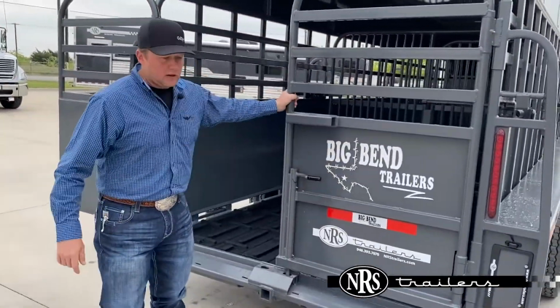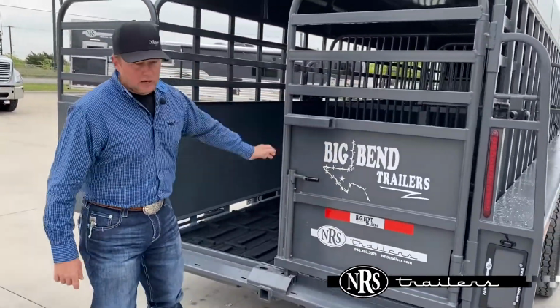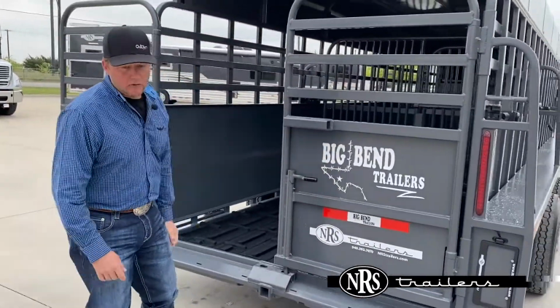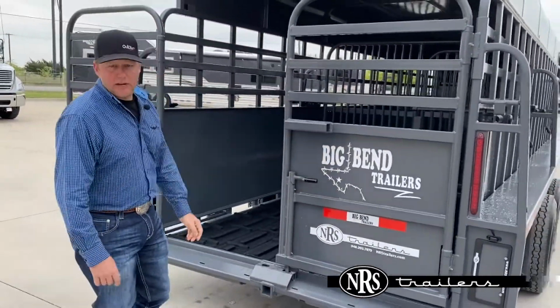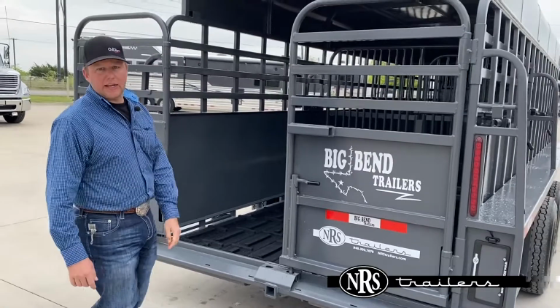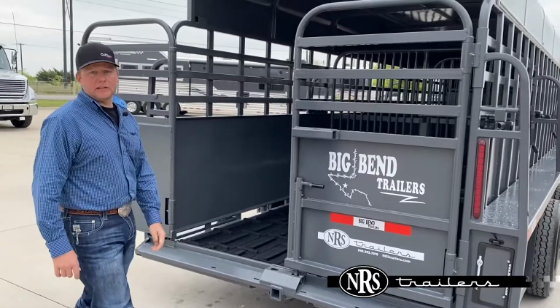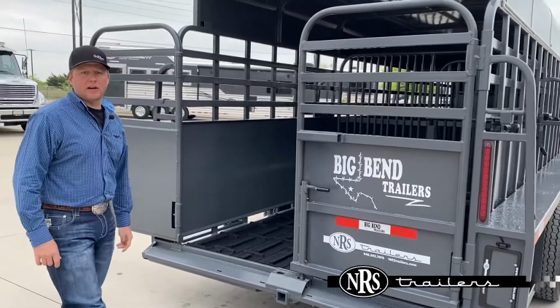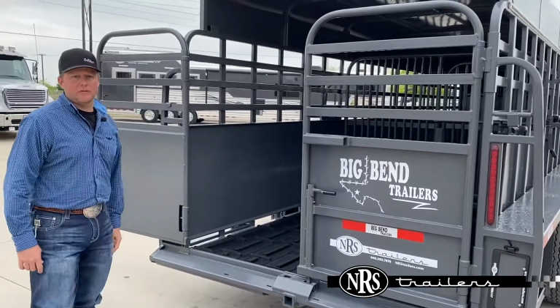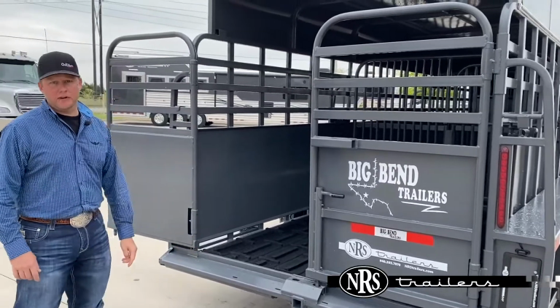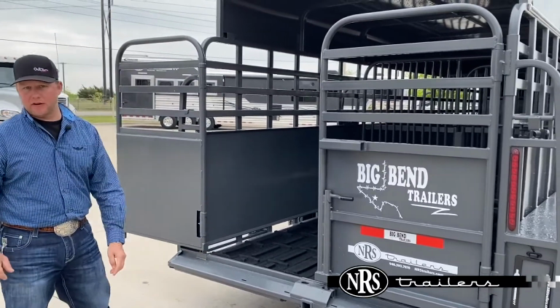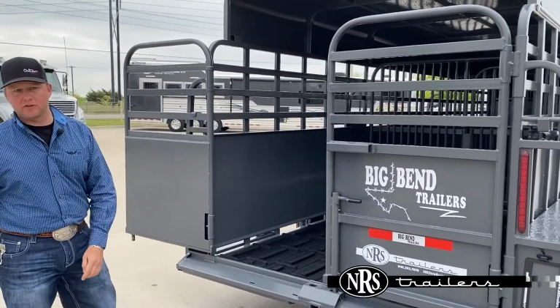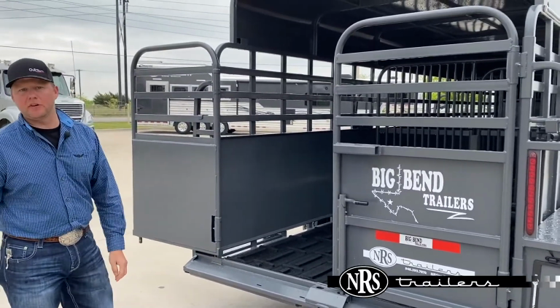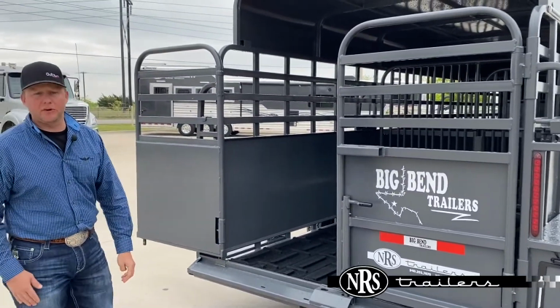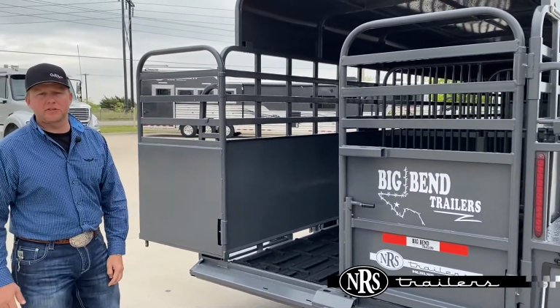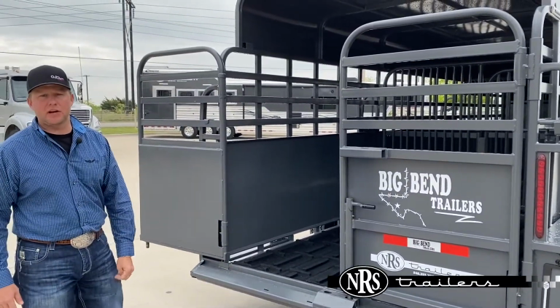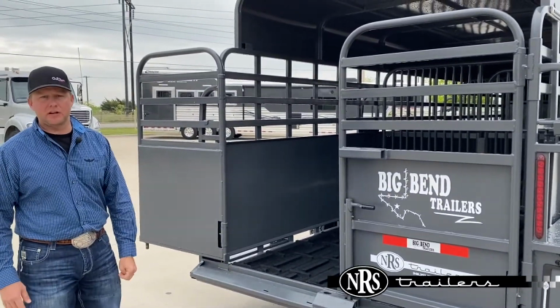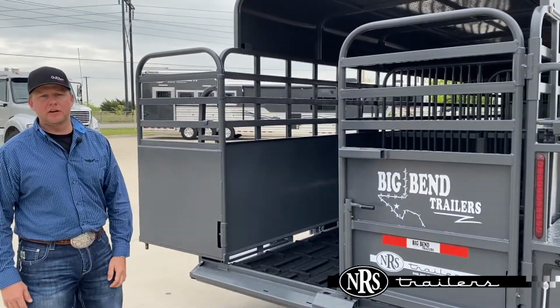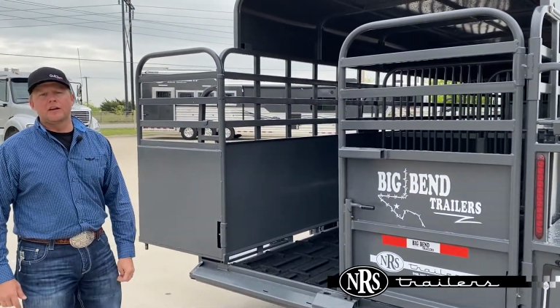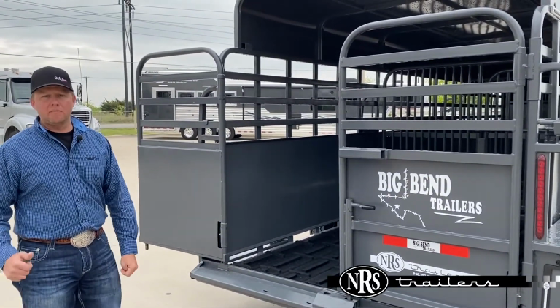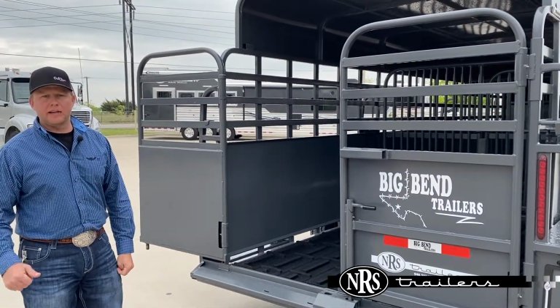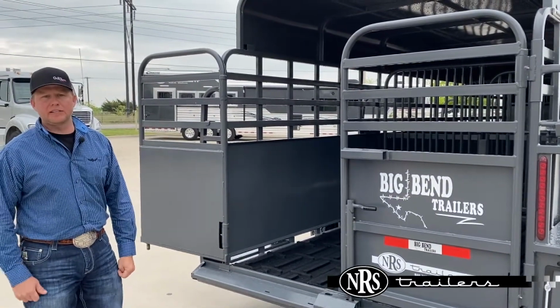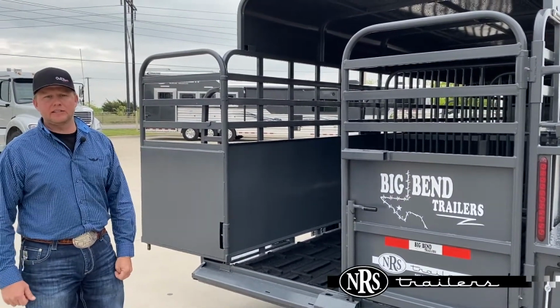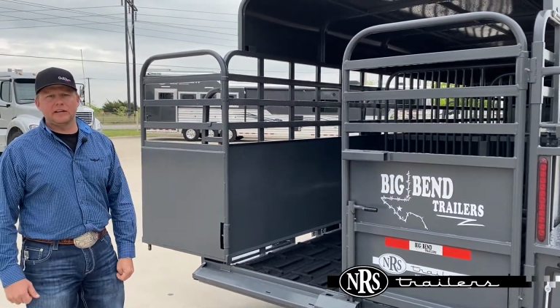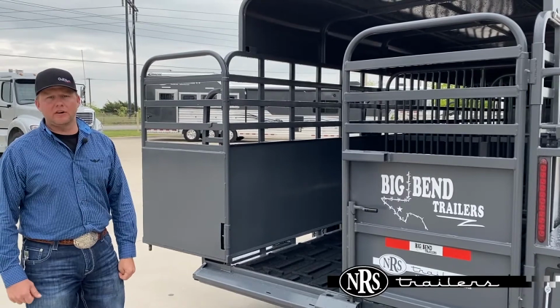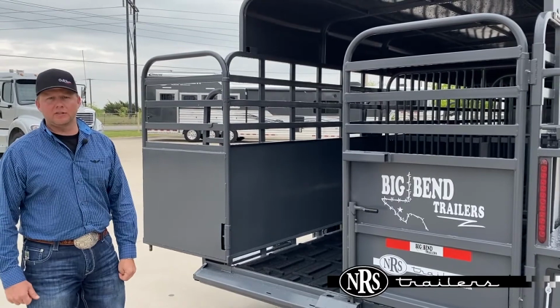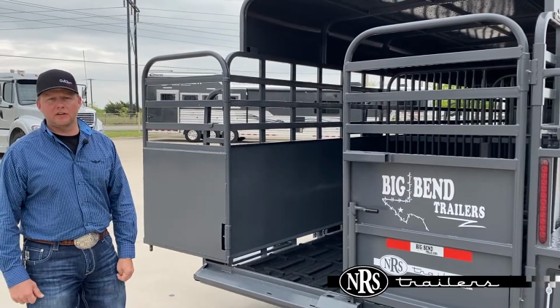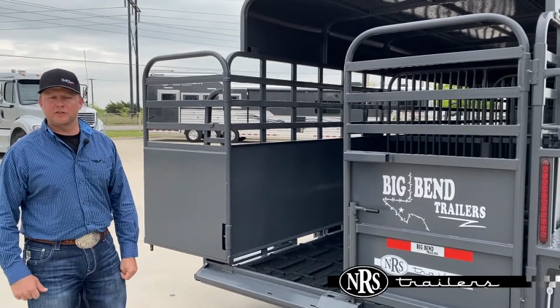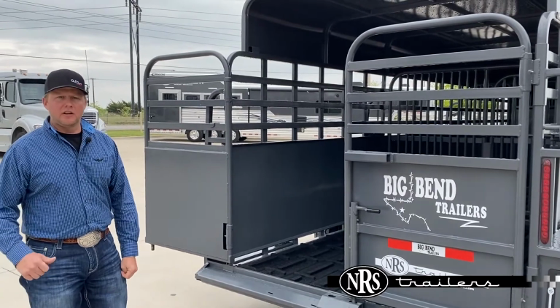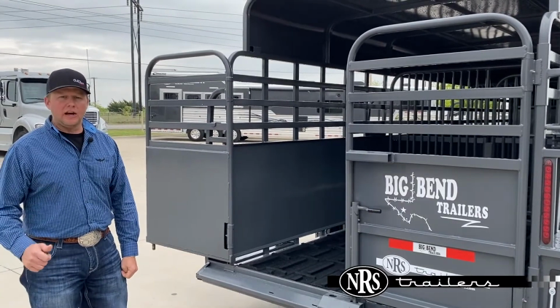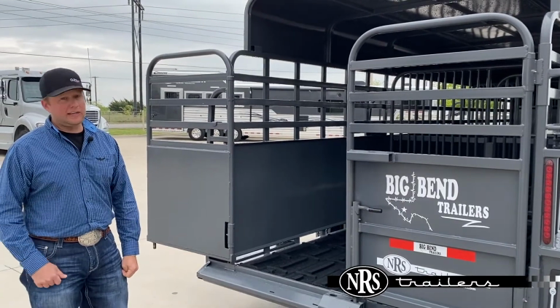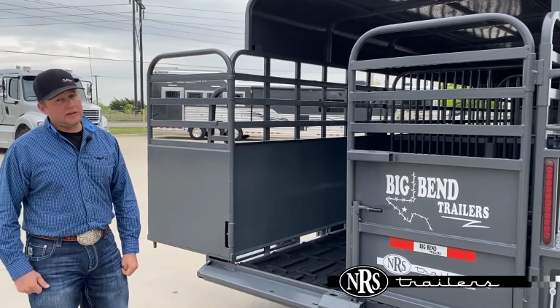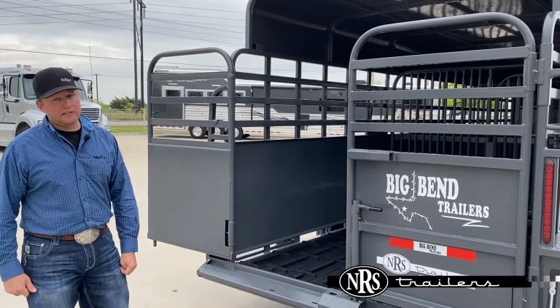A really handy trailer for any rancher wanting to upgrade their stock trailer. Come by and see us — NRS Trailers in Decatur, Texas.